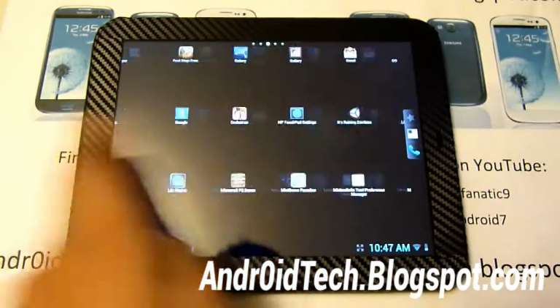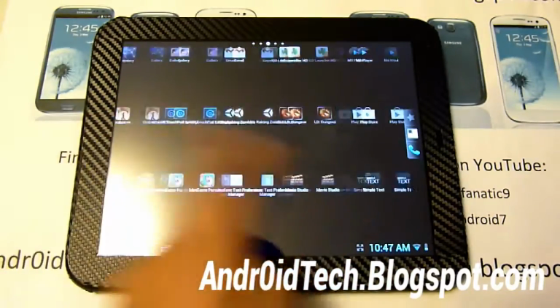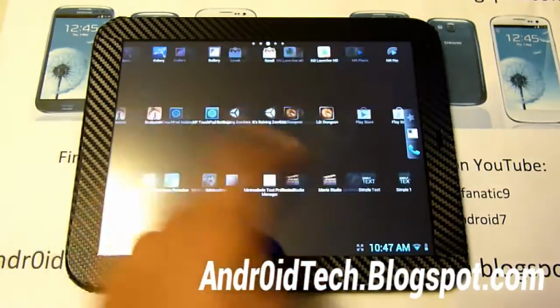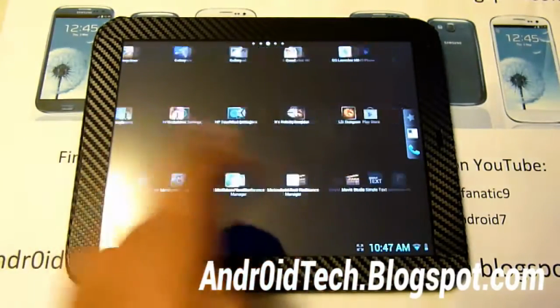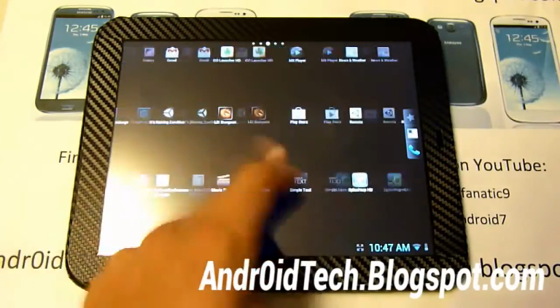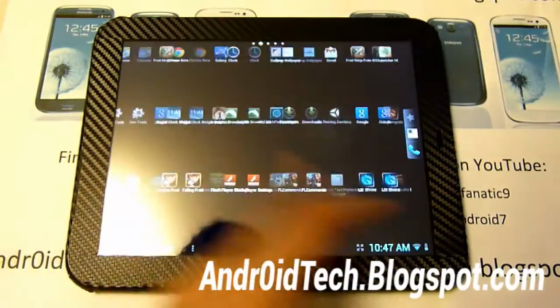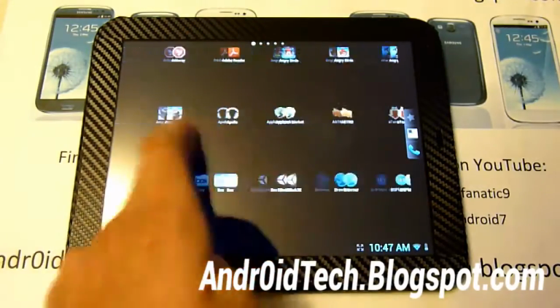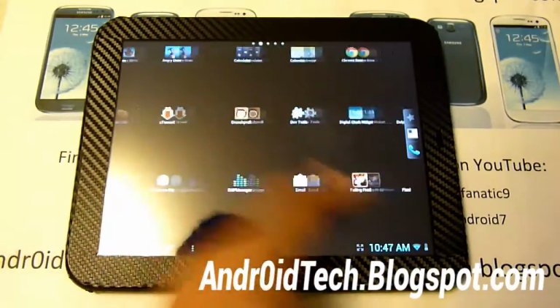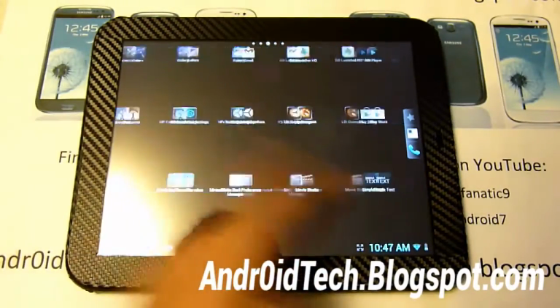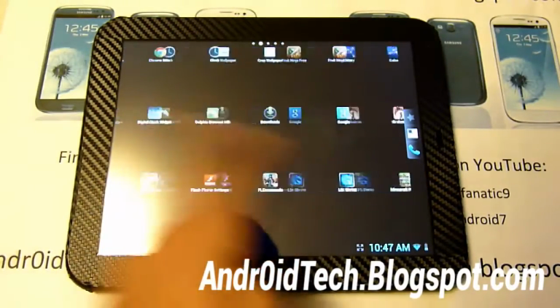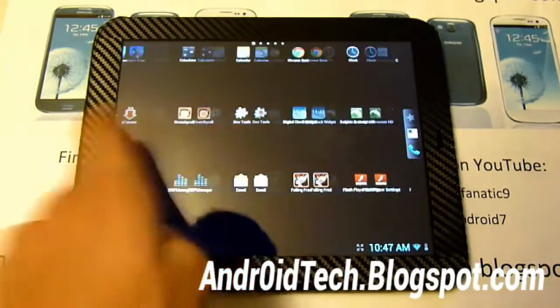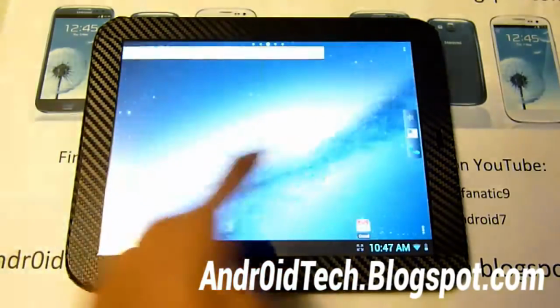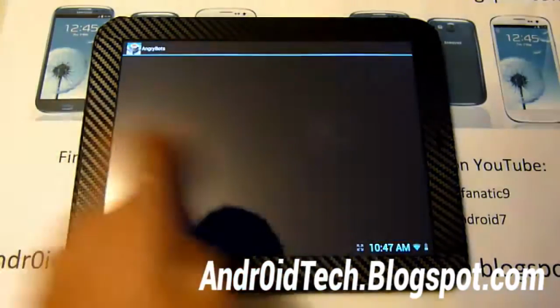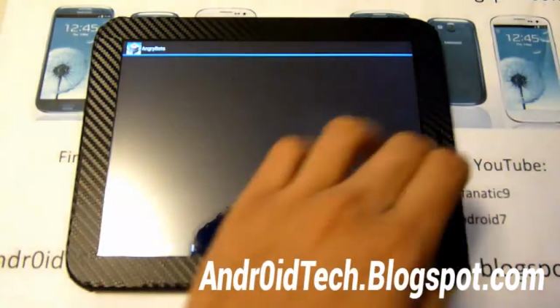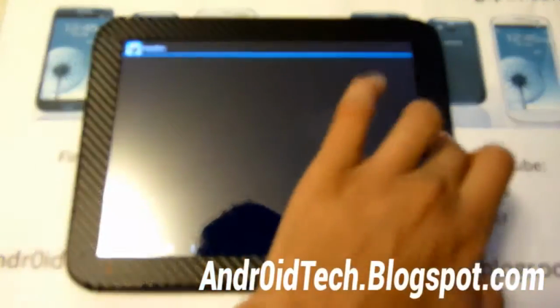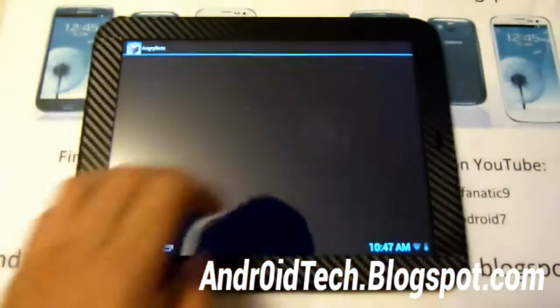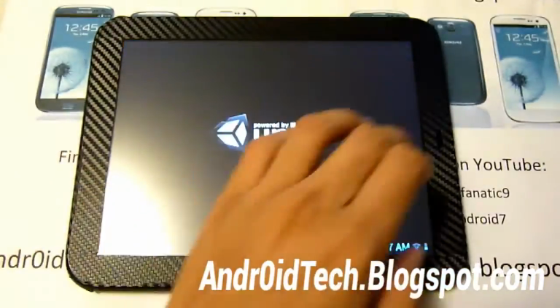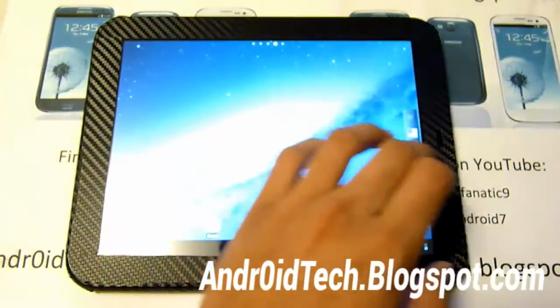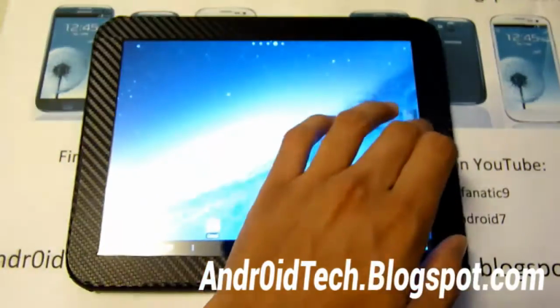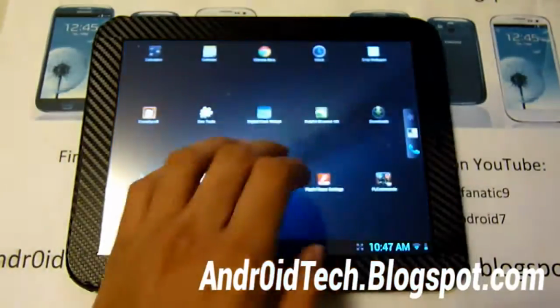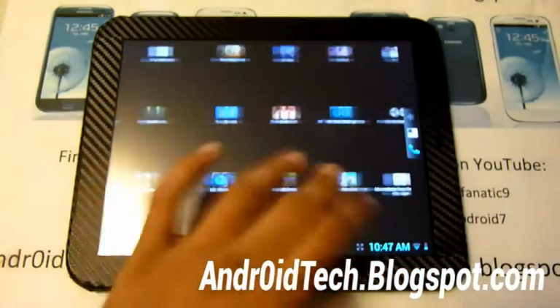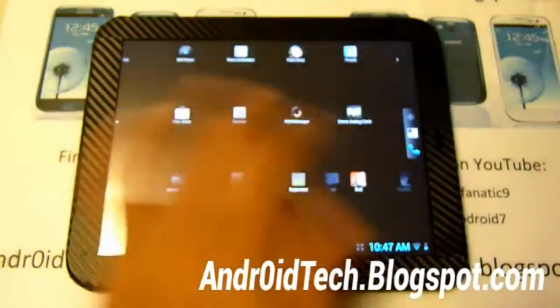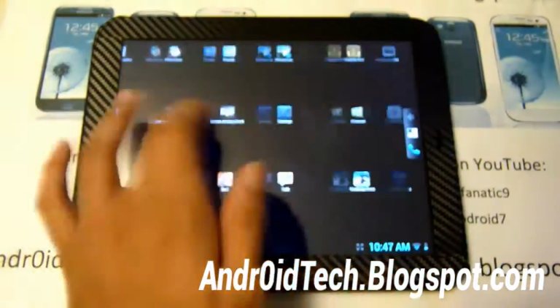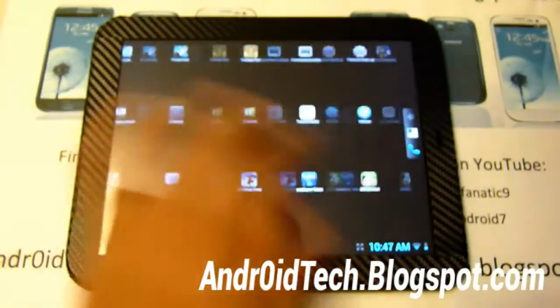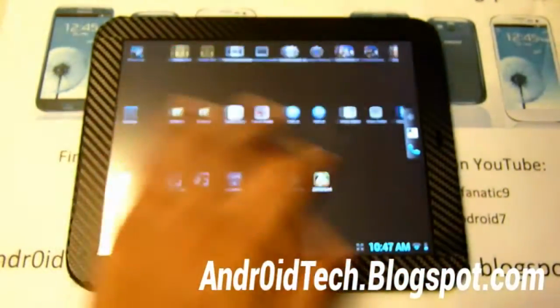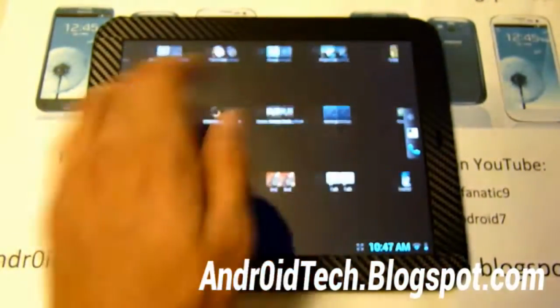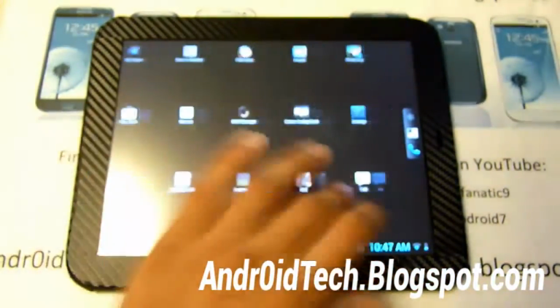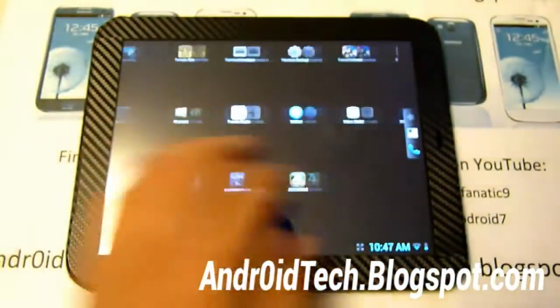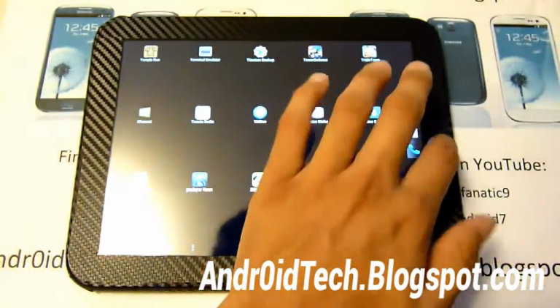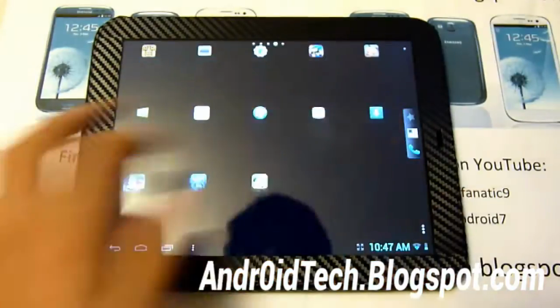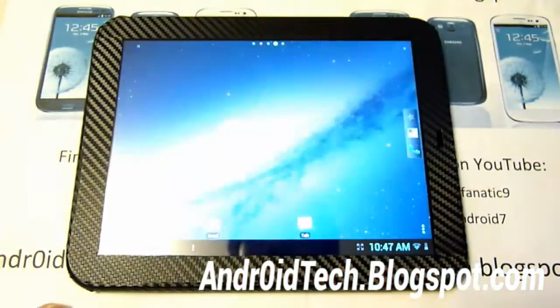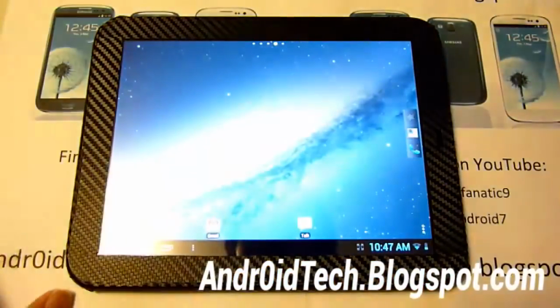Just like any other JellyBean device, it's super responsive because of Project Butter. So let's take a quick look at the Quadrant score so you can compare it with your CM9 or webOS device.